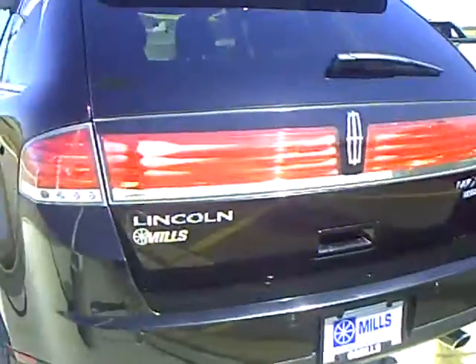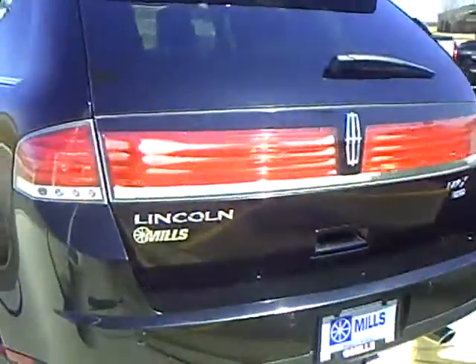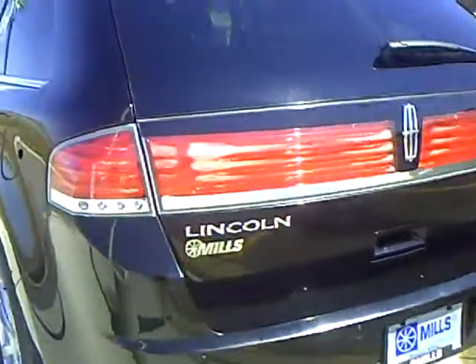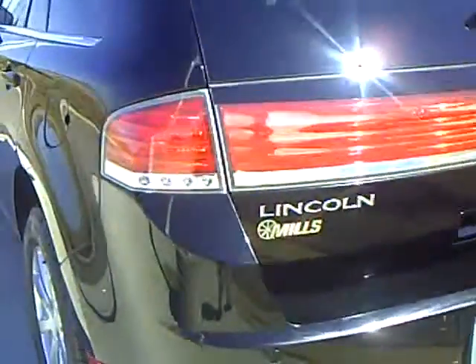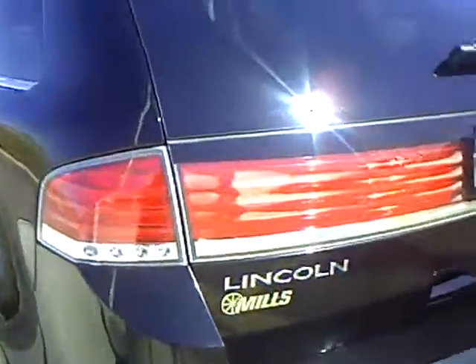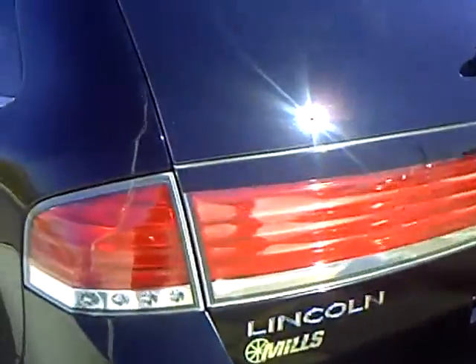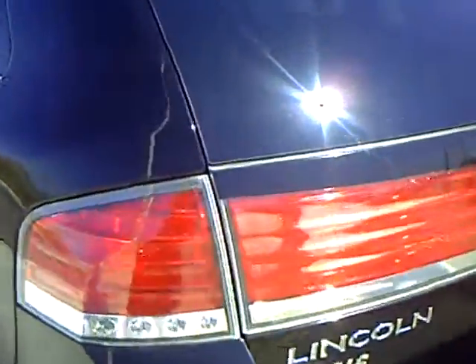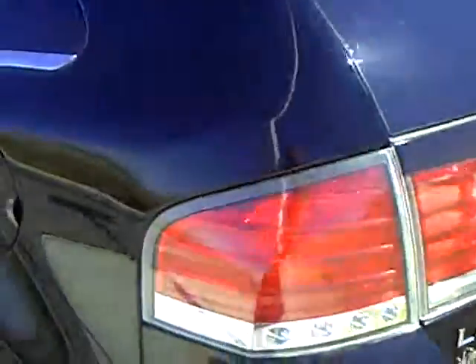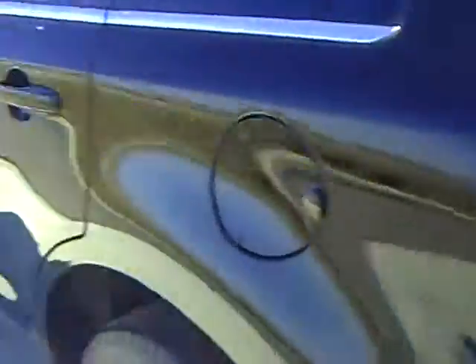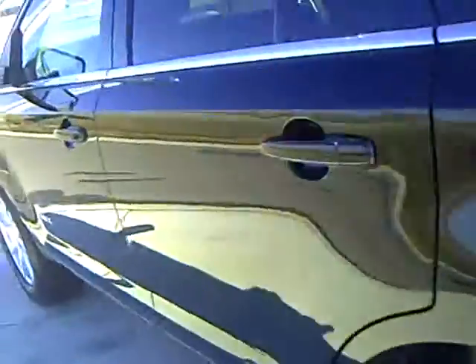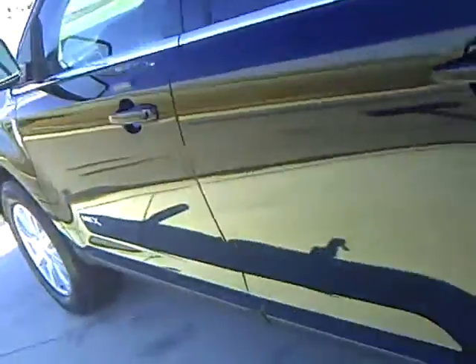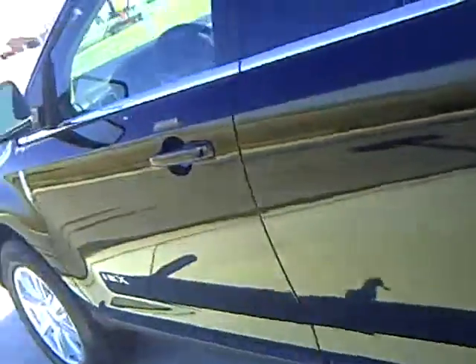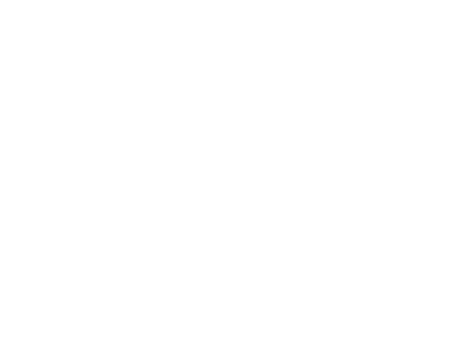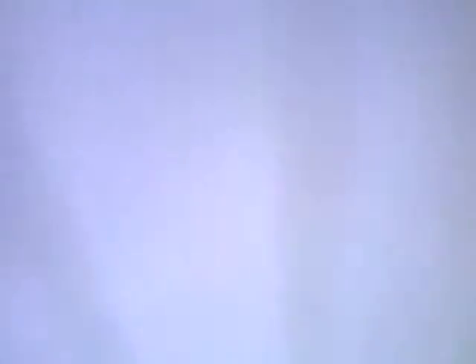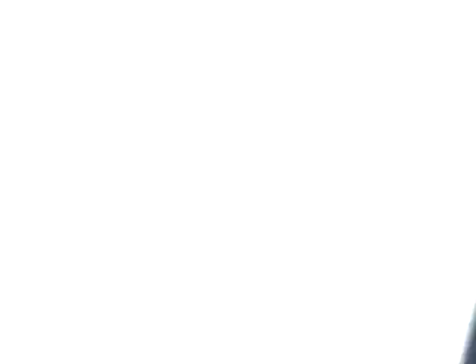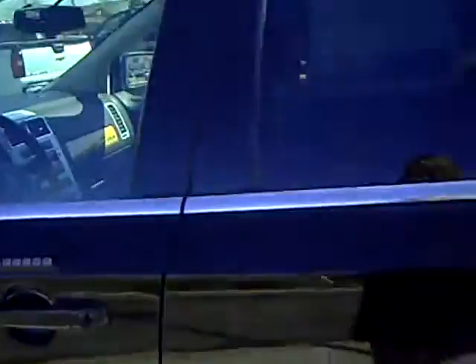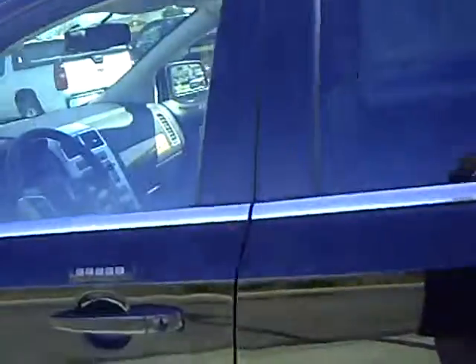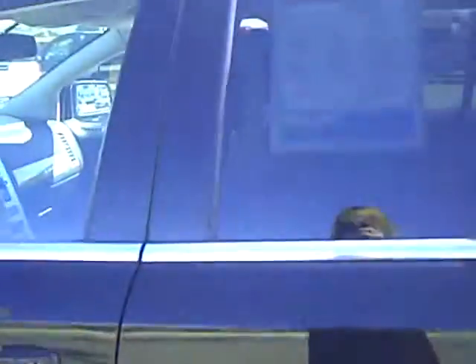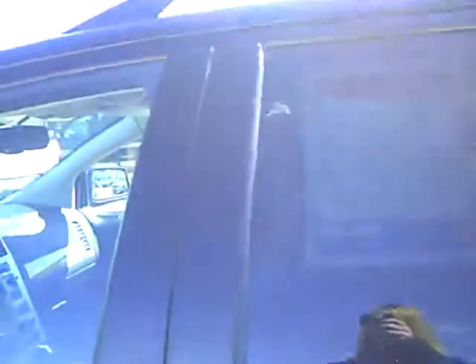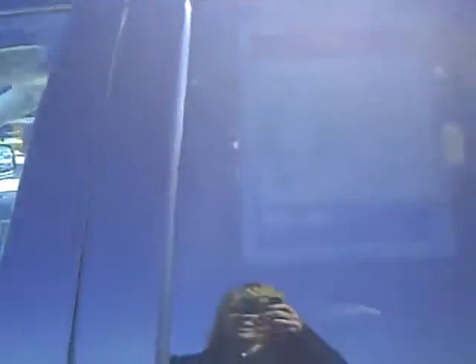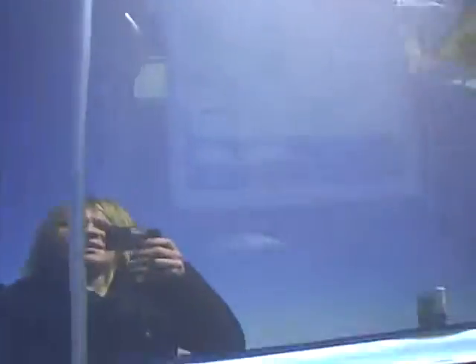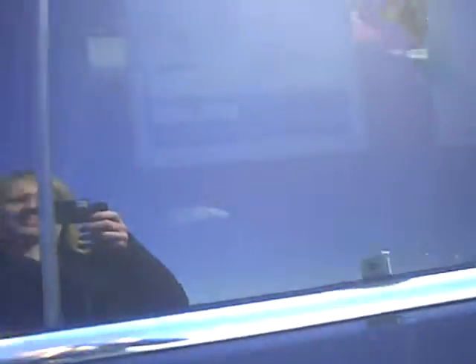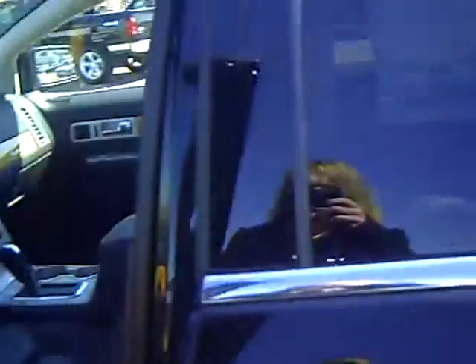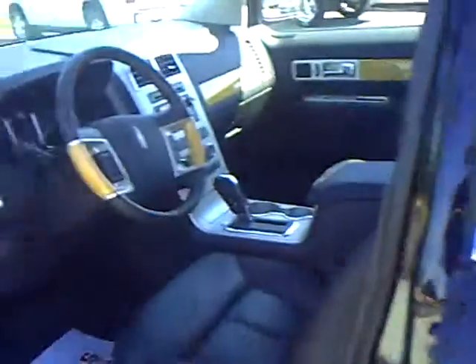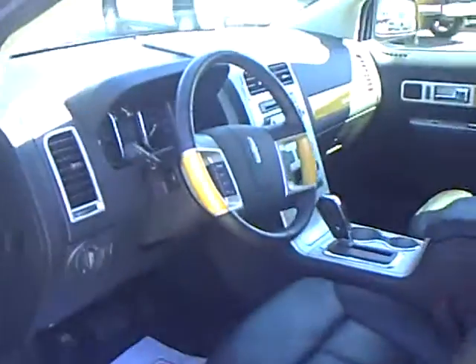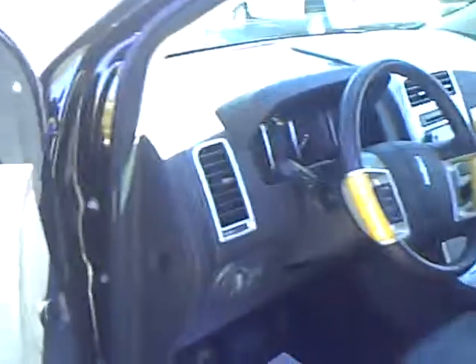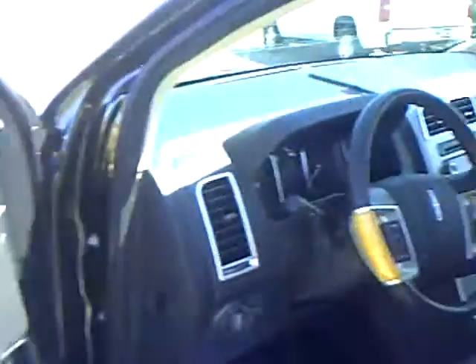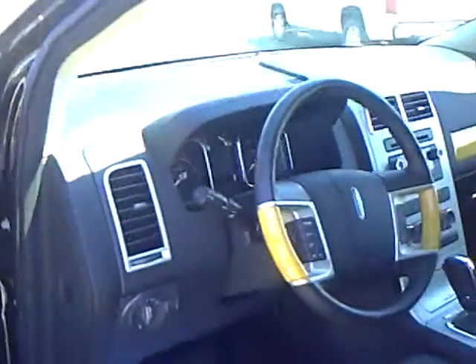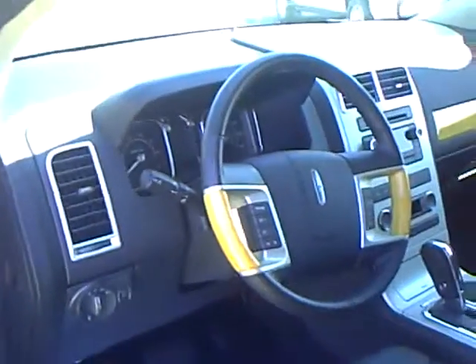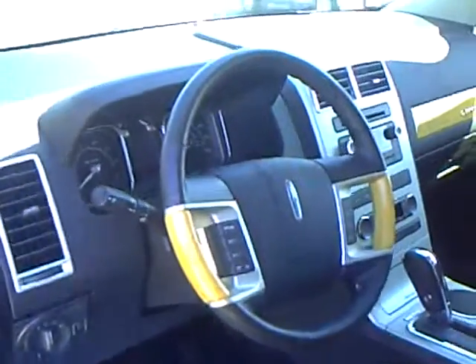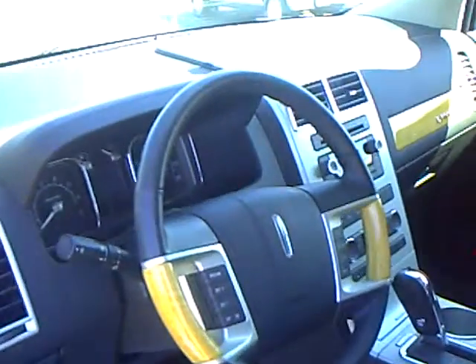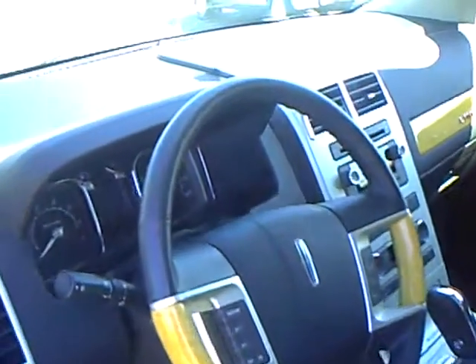Take a look here on the inside. Nice light weathered wood trim.